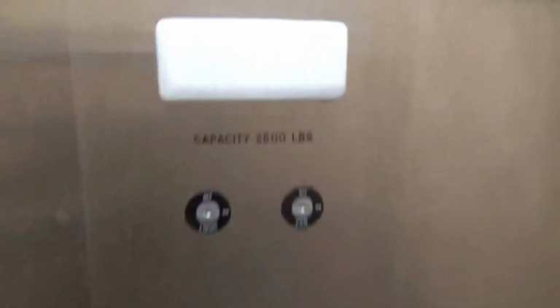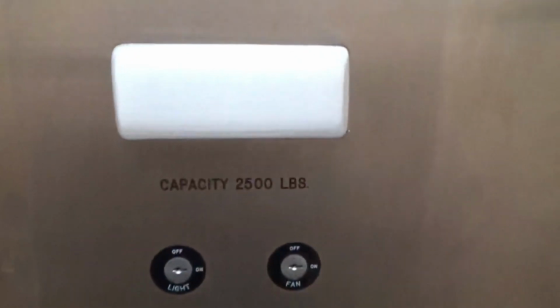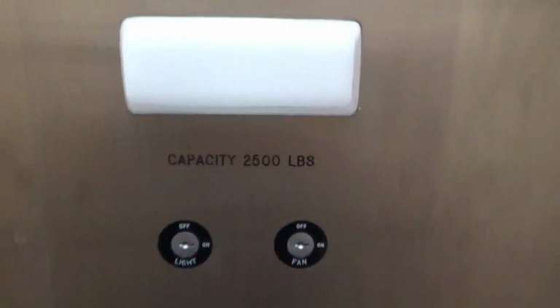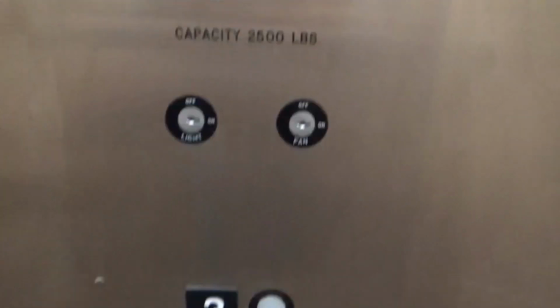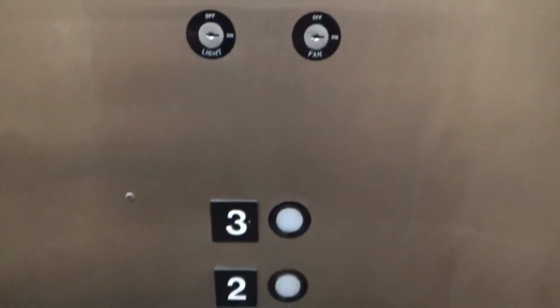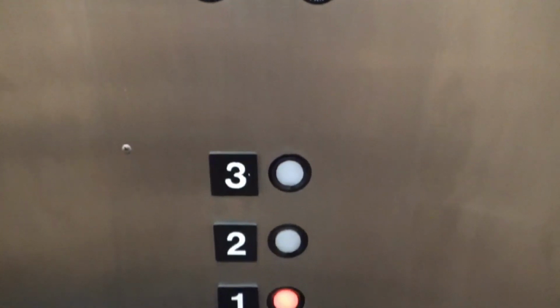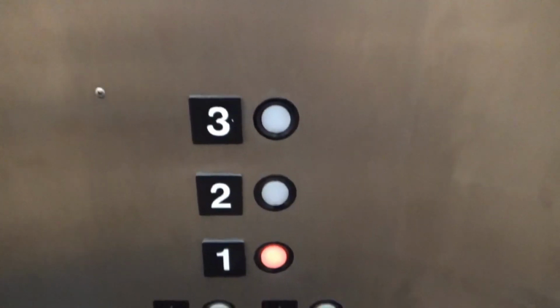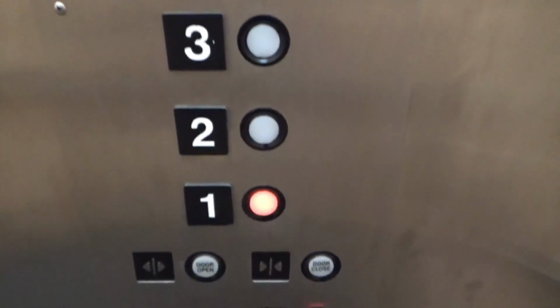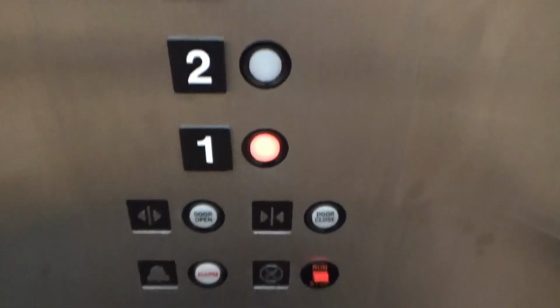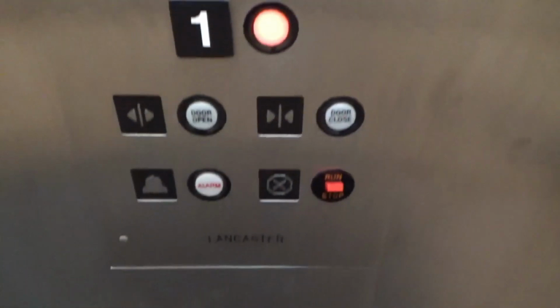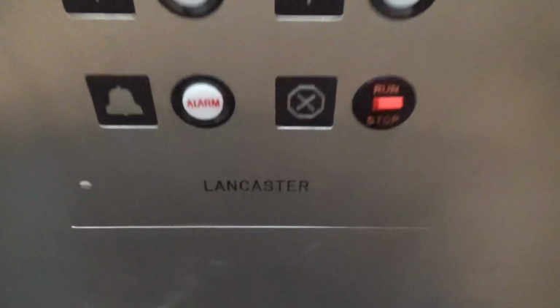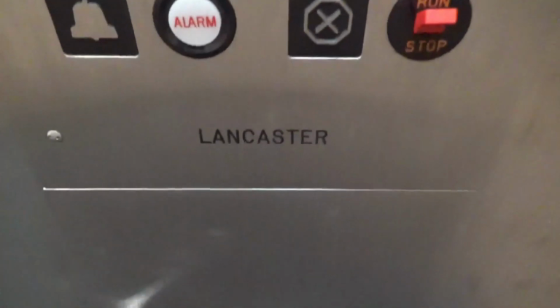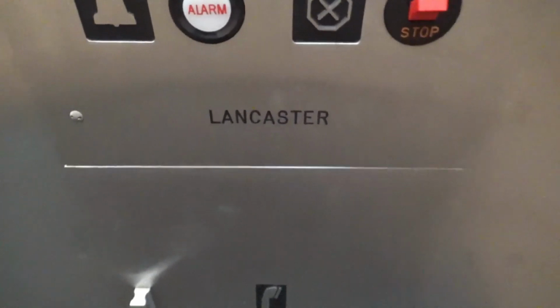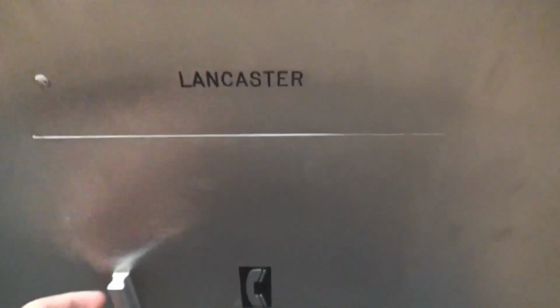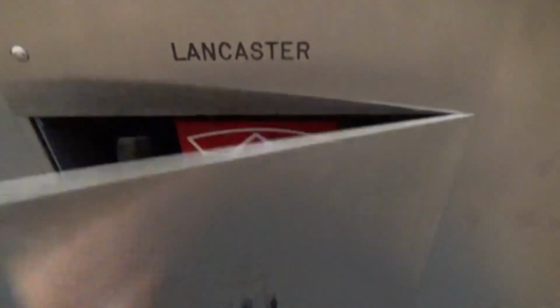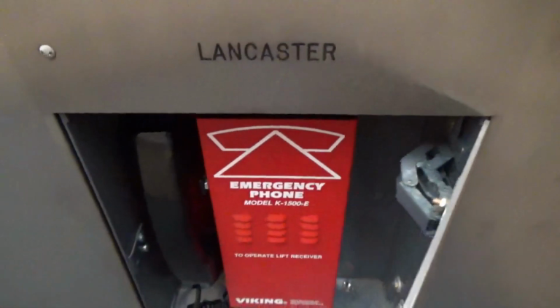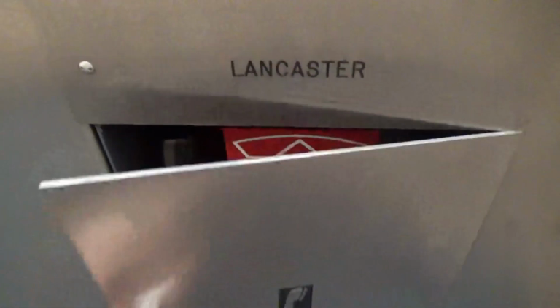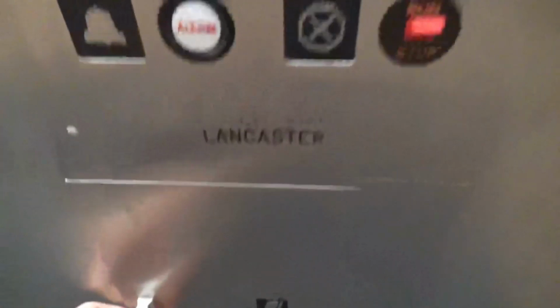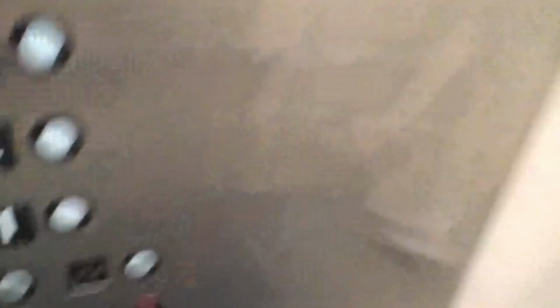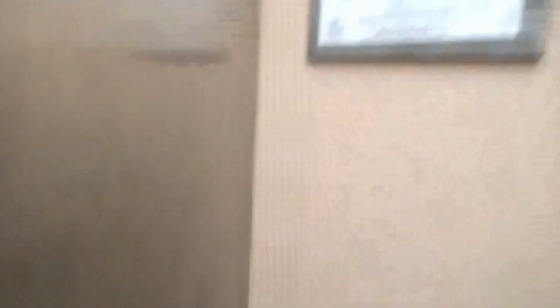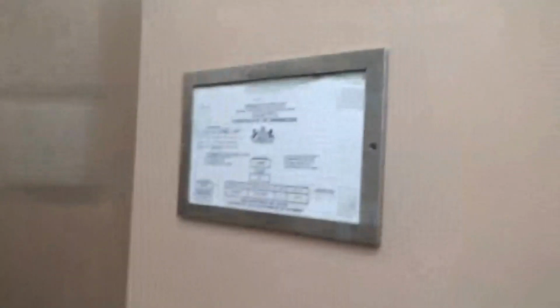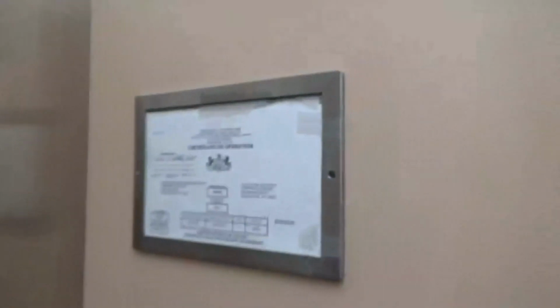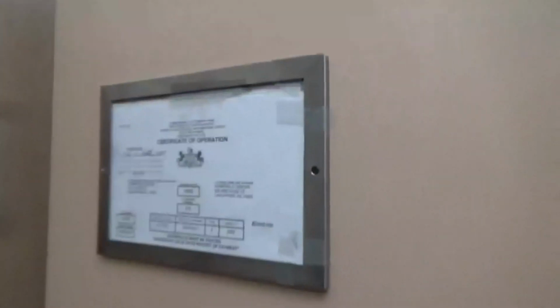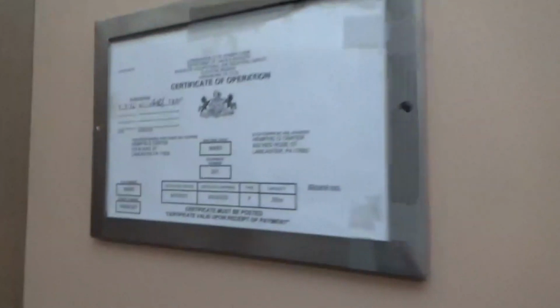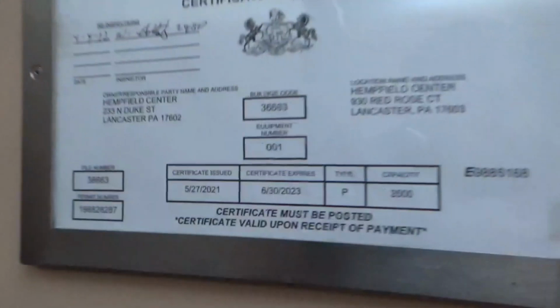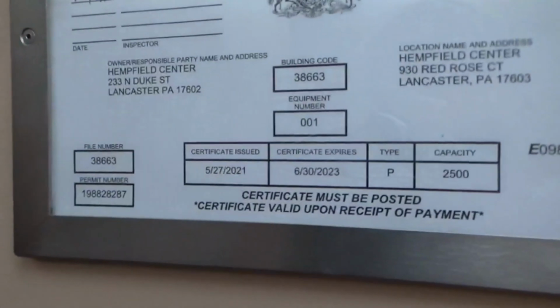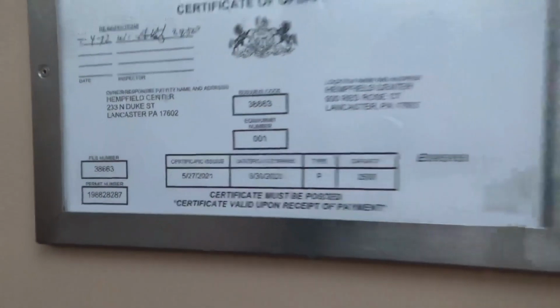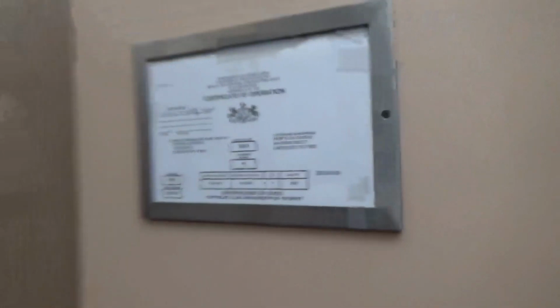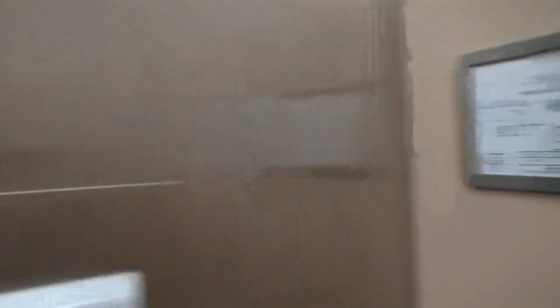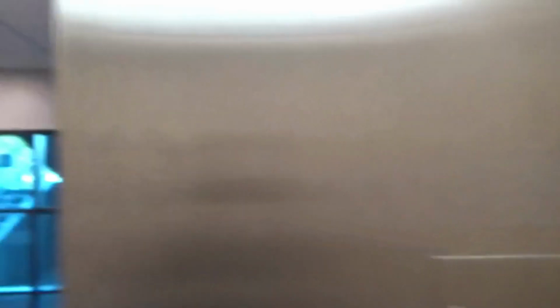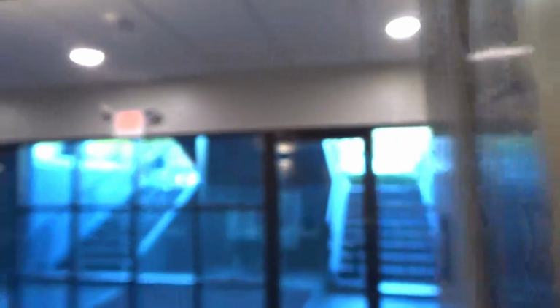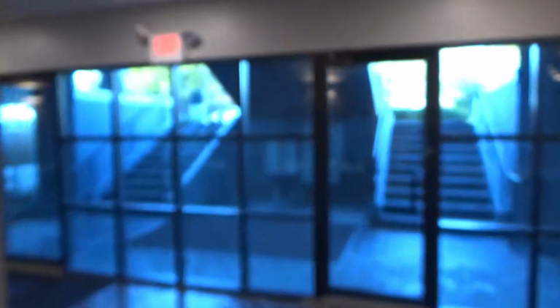It's got a 2,500-pound capacity, and these are your older GL Jet Plus buttons. This is your elevator cab, and here is floor one. It's got a phone. This elevator was installed in 1988, so this was definitely a pretty cool find.